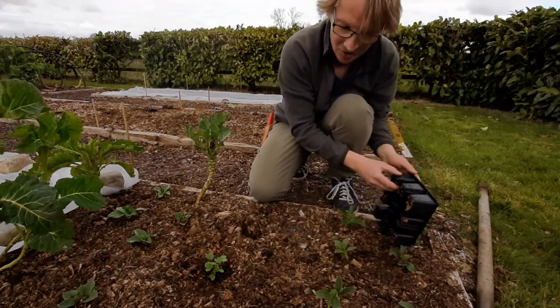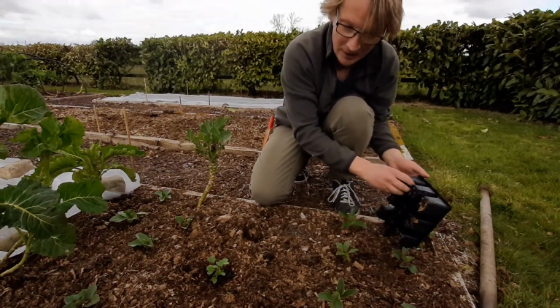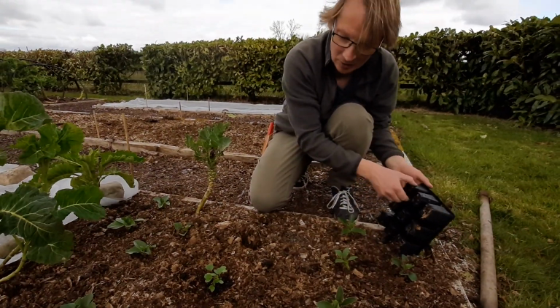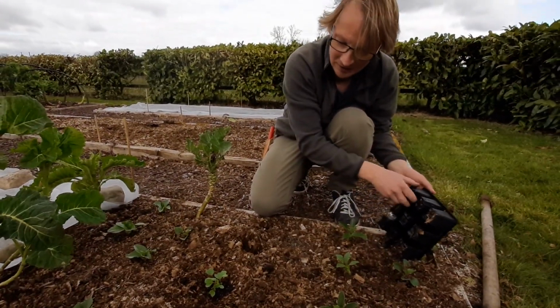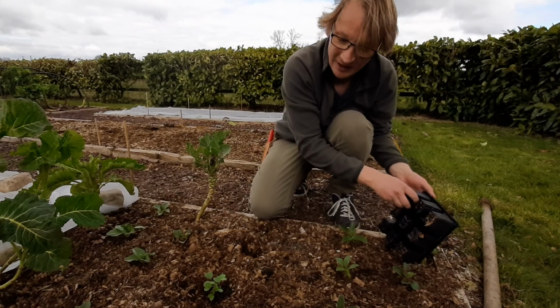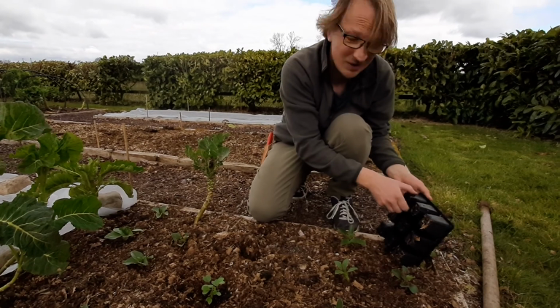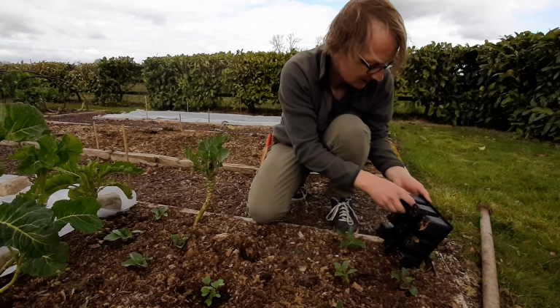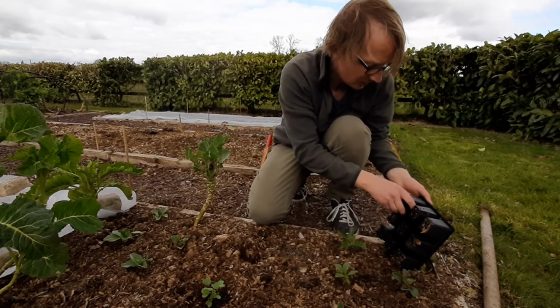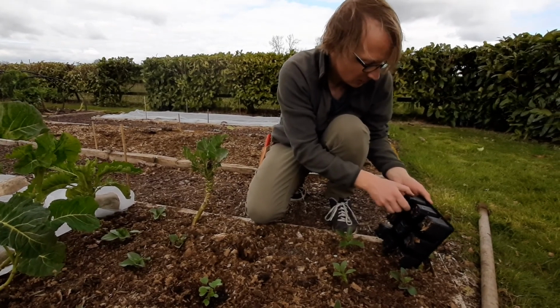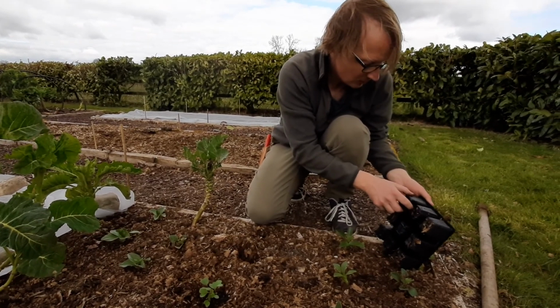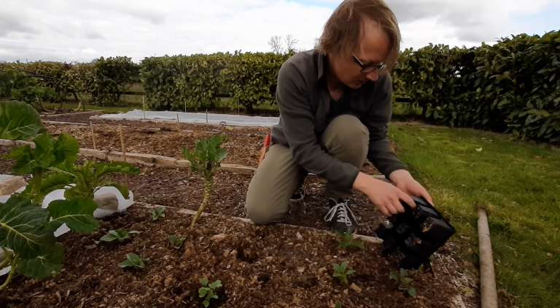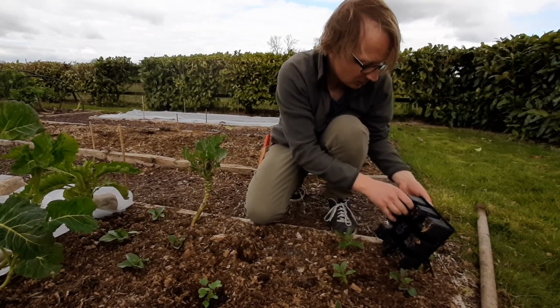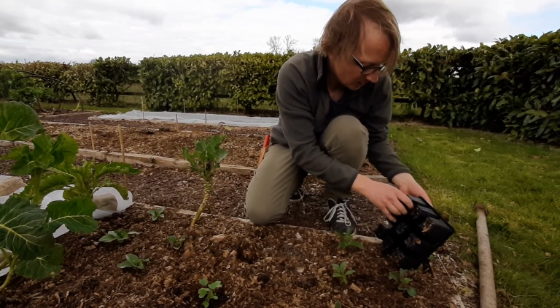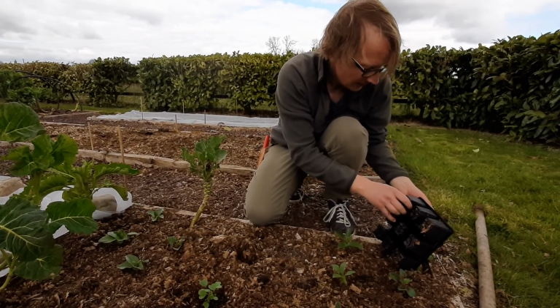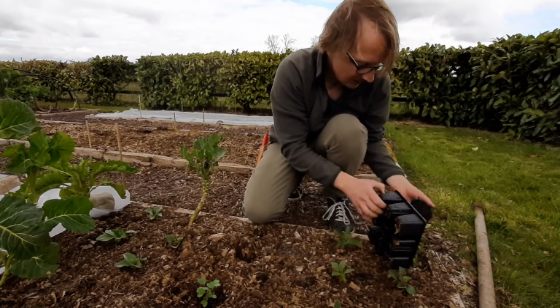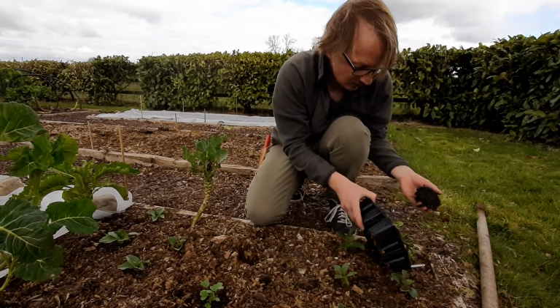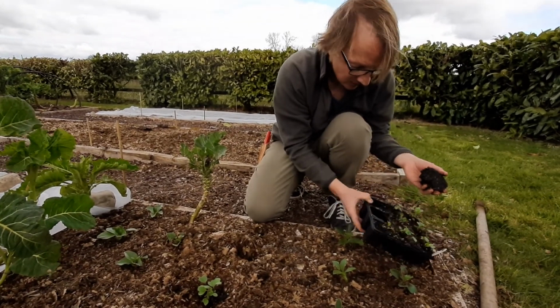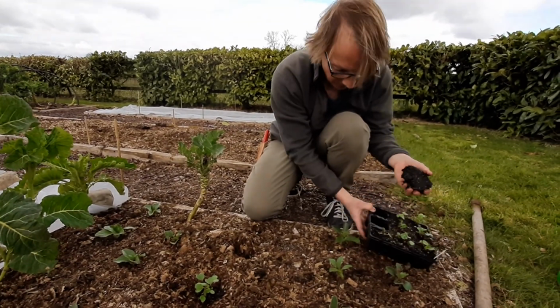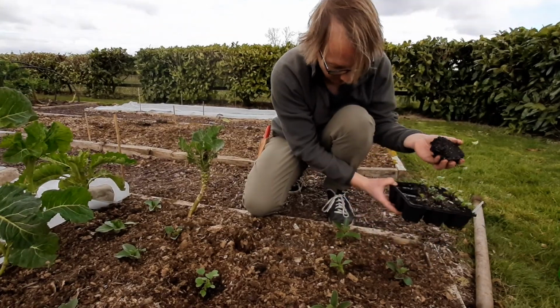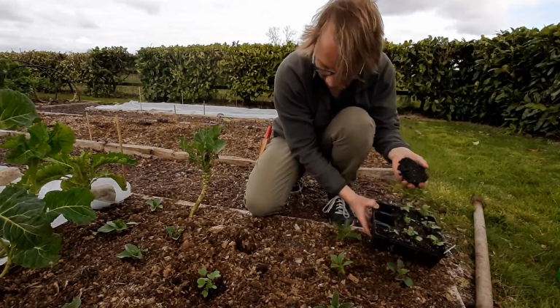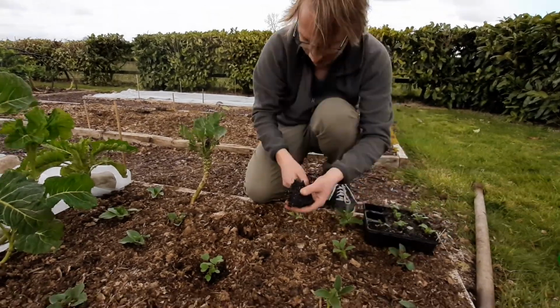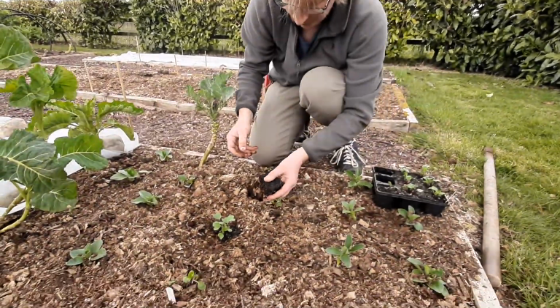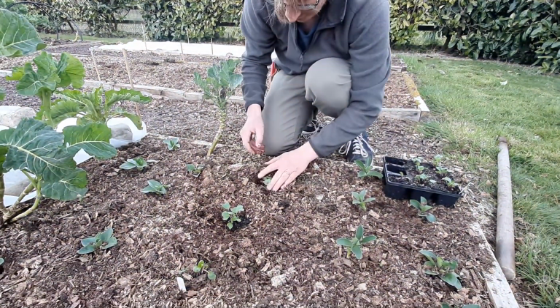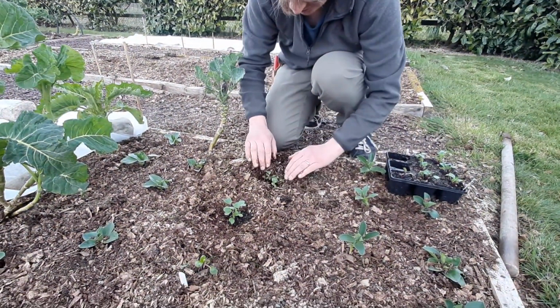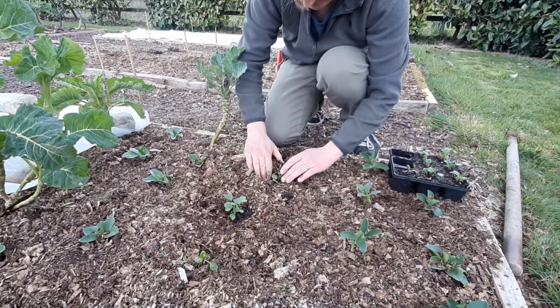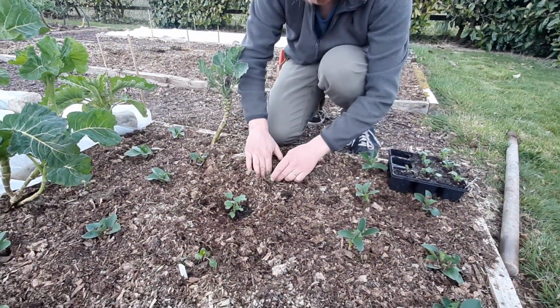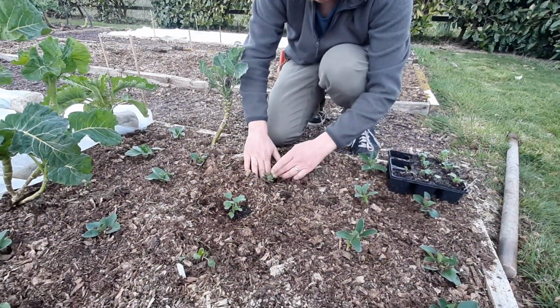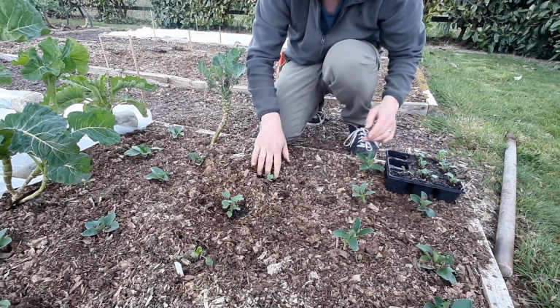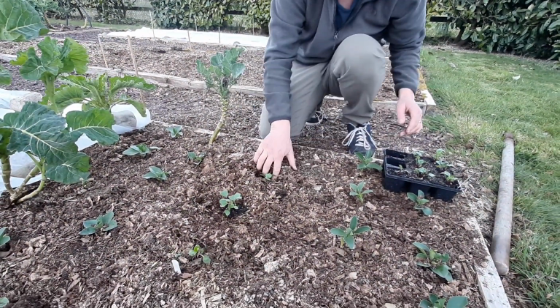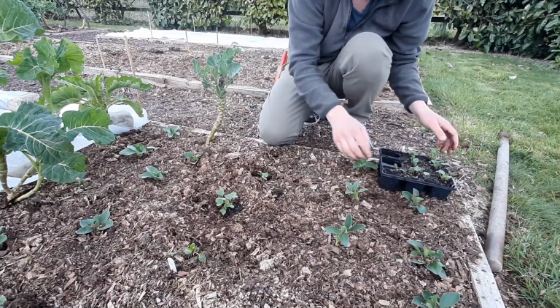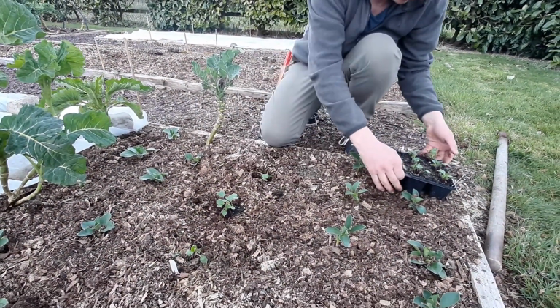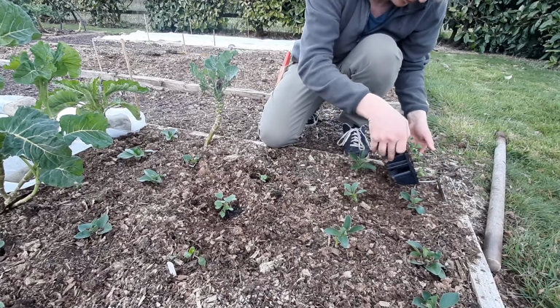Radishes do best in the early part of the year — they get very spicy if you grow them later in the year or when it's too hot. But at this time of the year it's ideal for a few radishes. I'll just drop those in there. That's fine, I'll do one more.